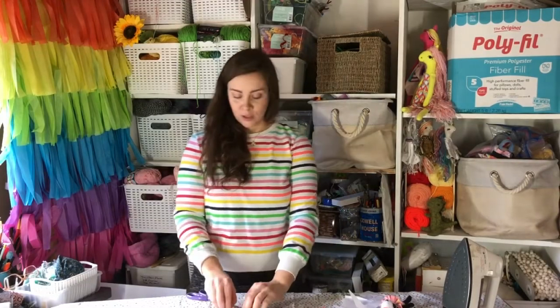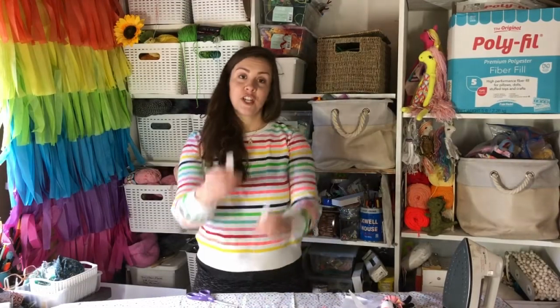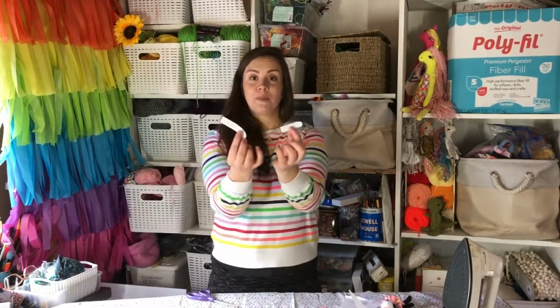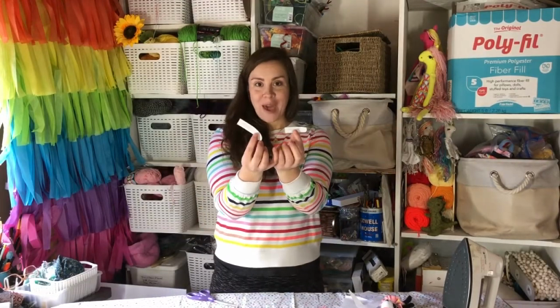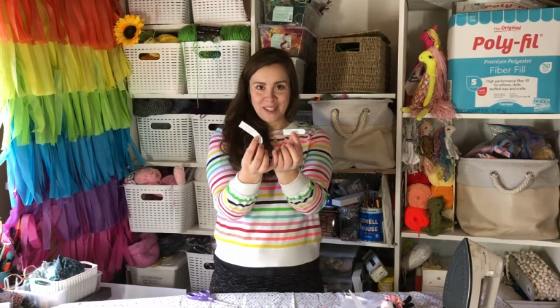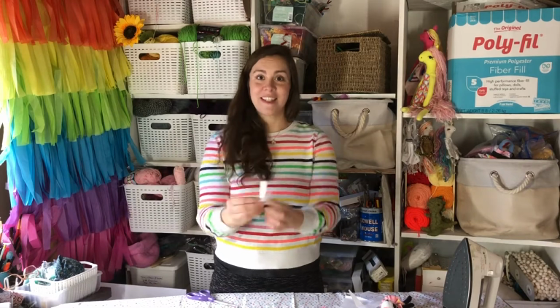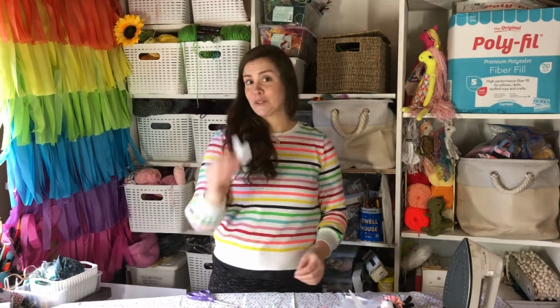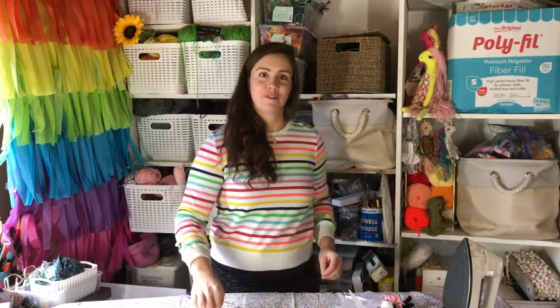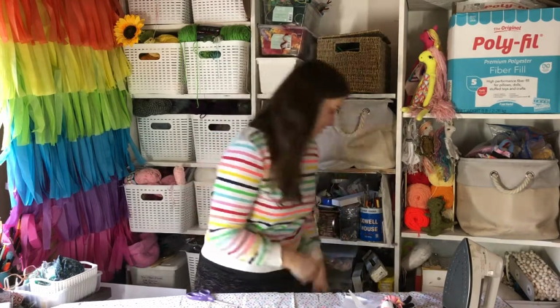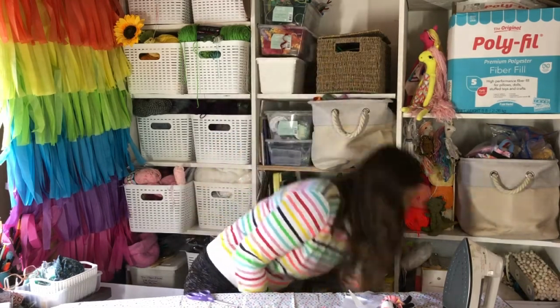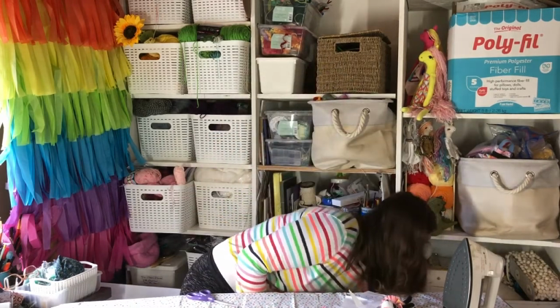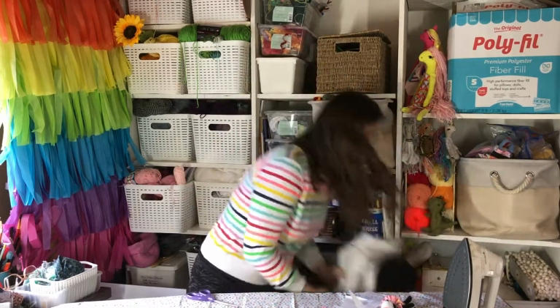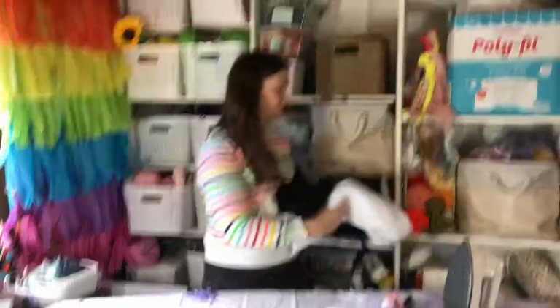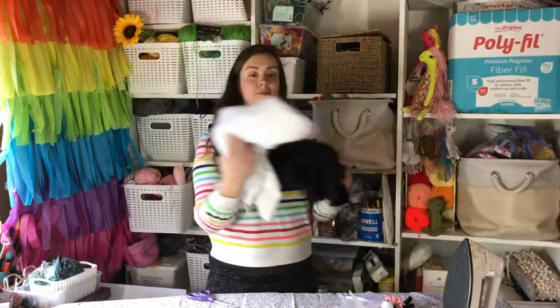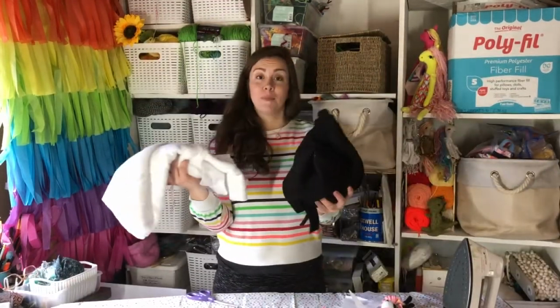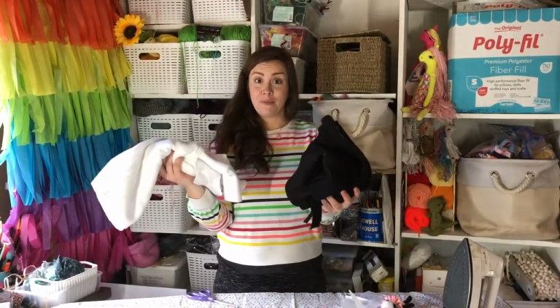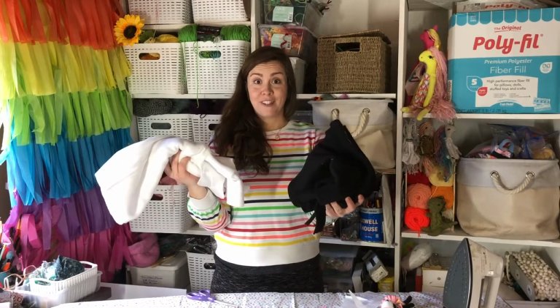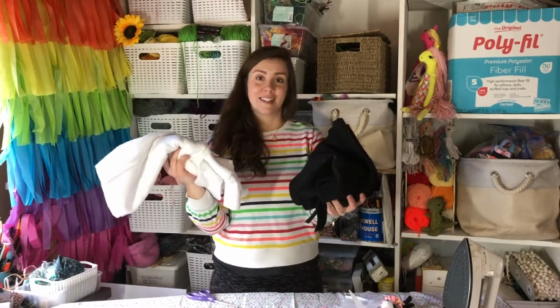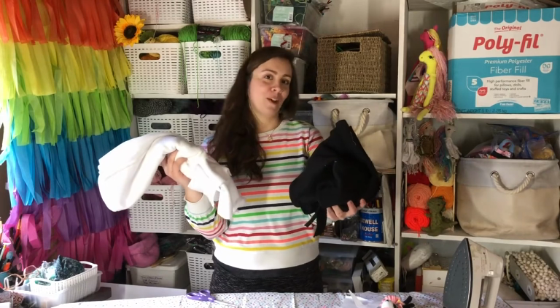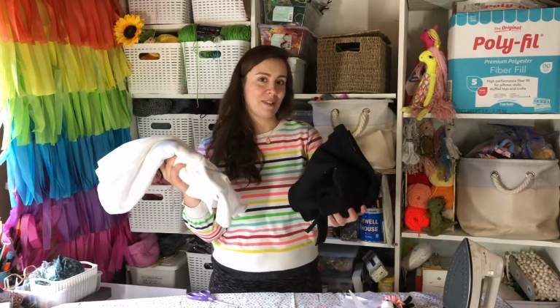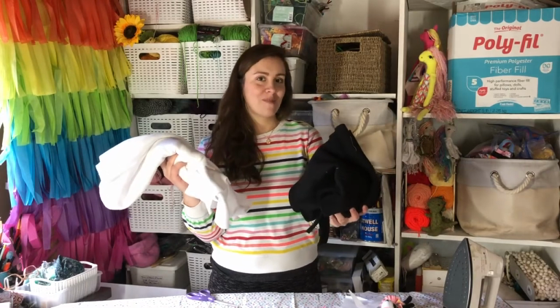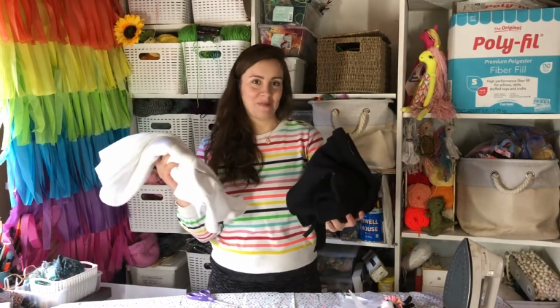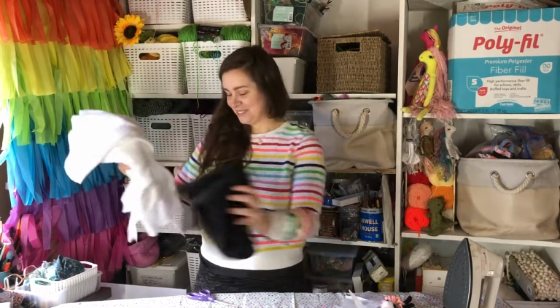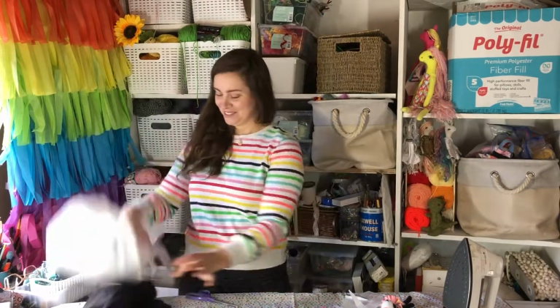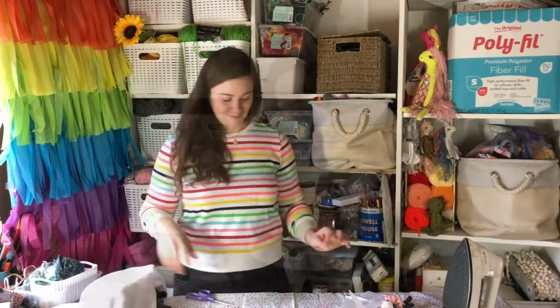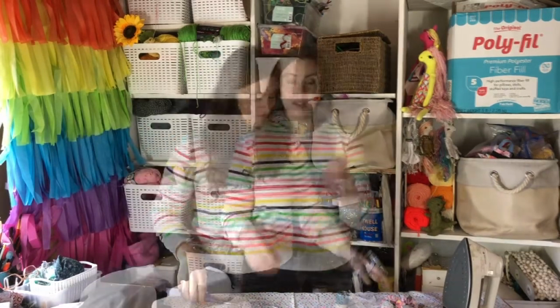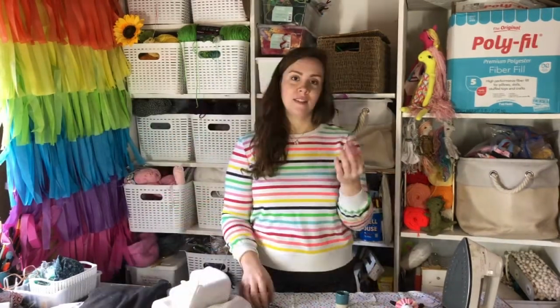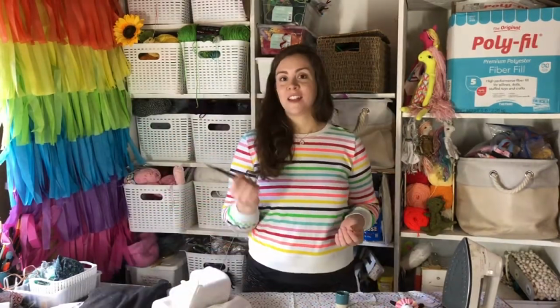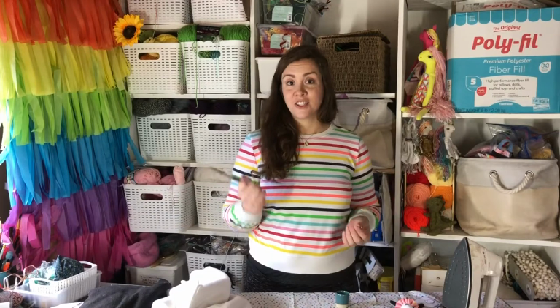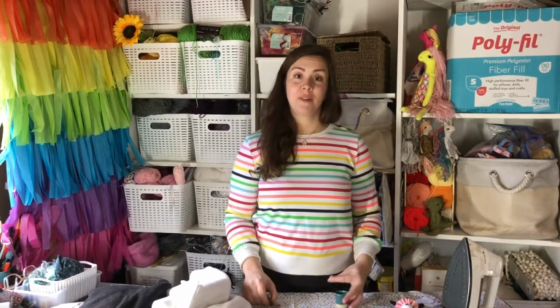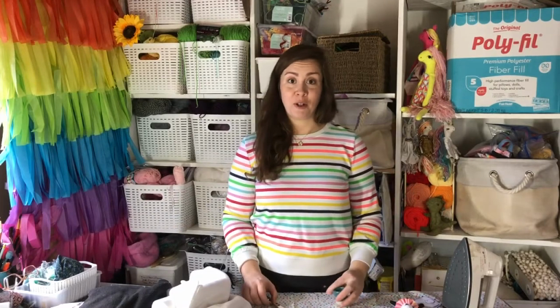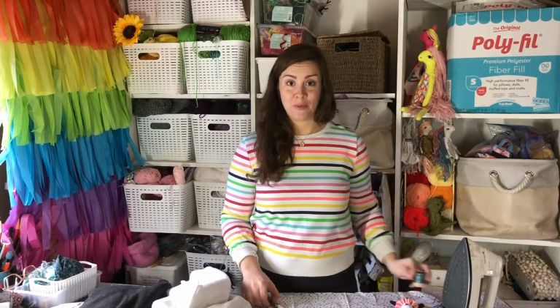Once you're done cutting your pattern pieces, it's time to grab your fleece. I picked white and black fleece because I'm making a white and black panda bear. Using pins and scissors, I'm going to cut out all the pattern pieces.